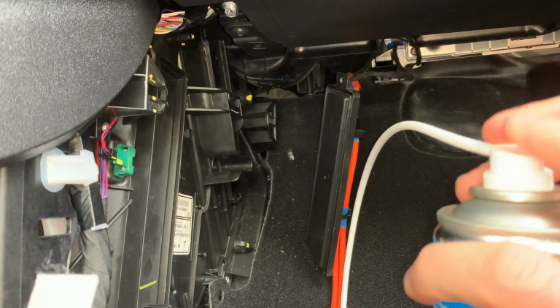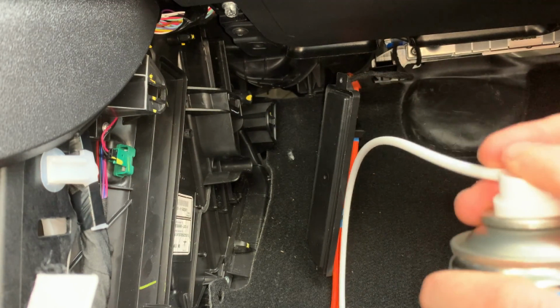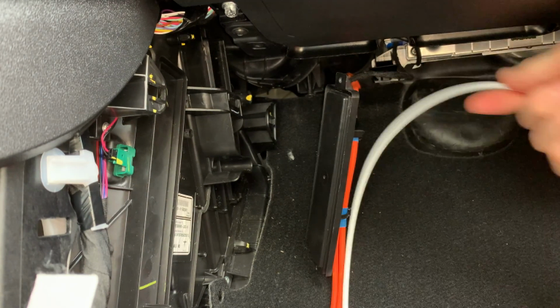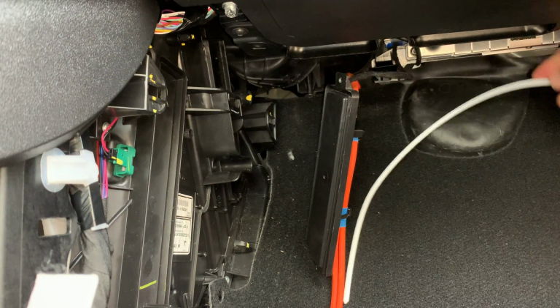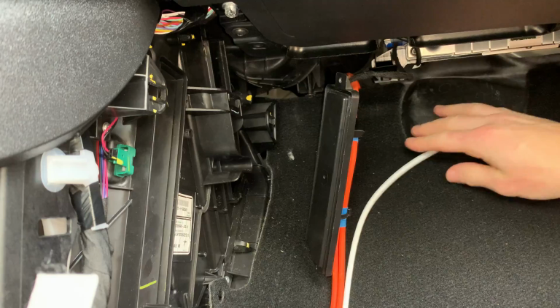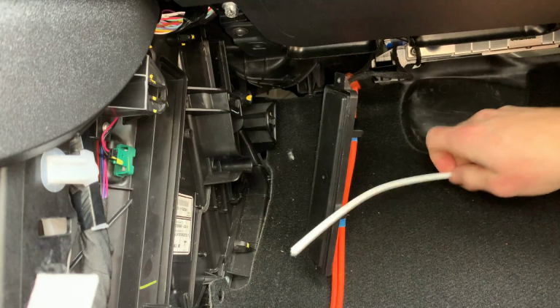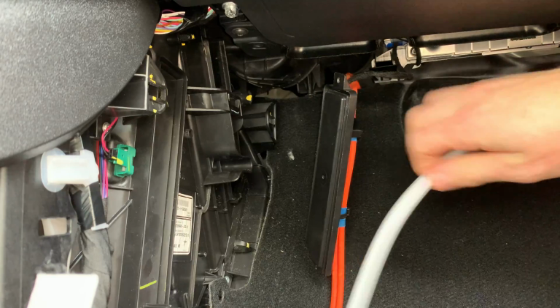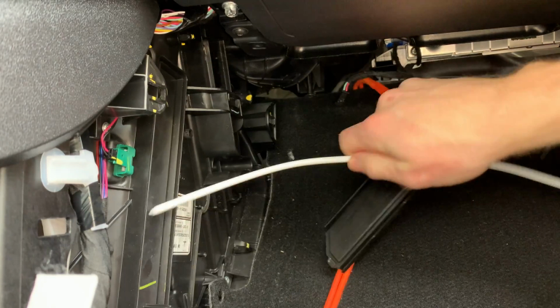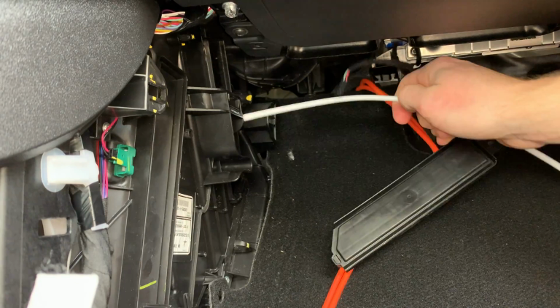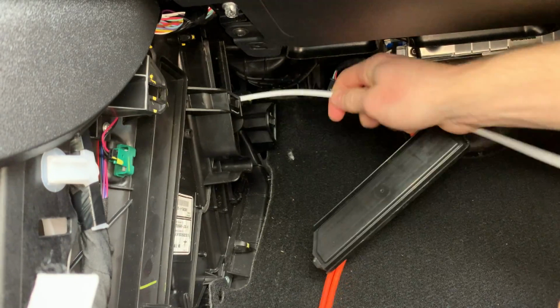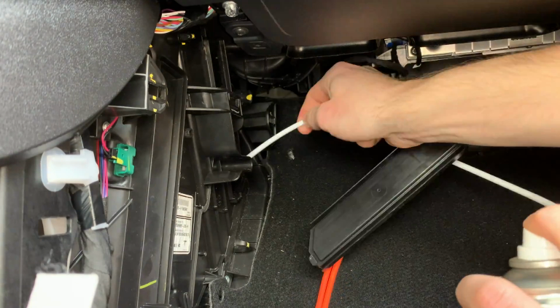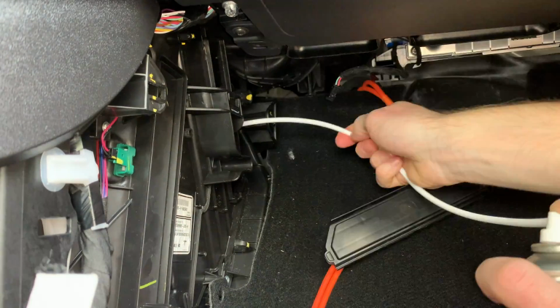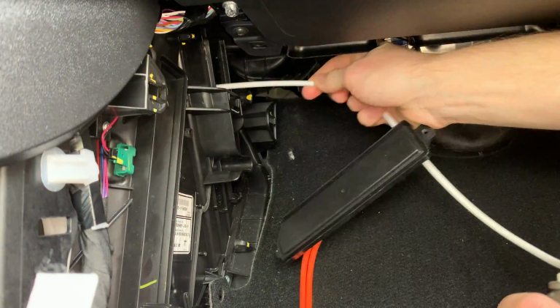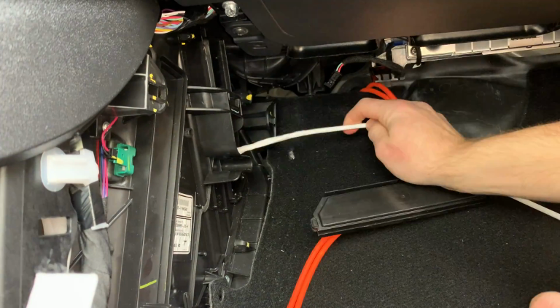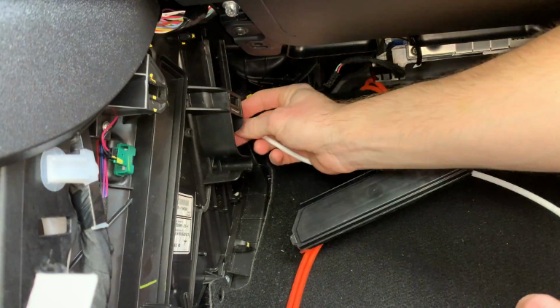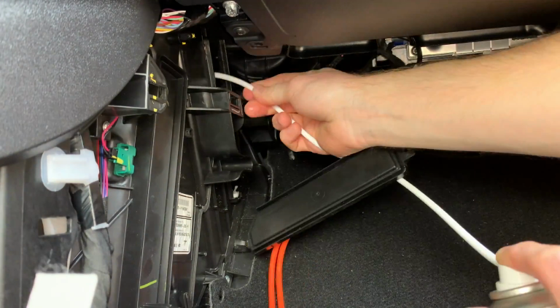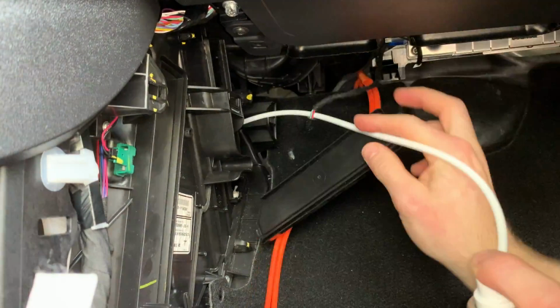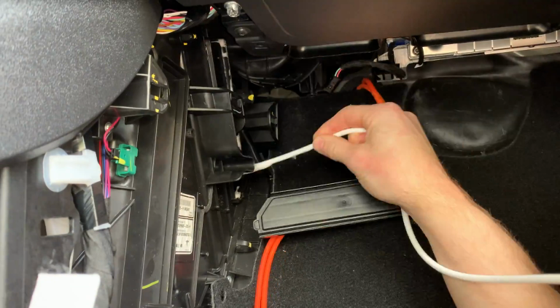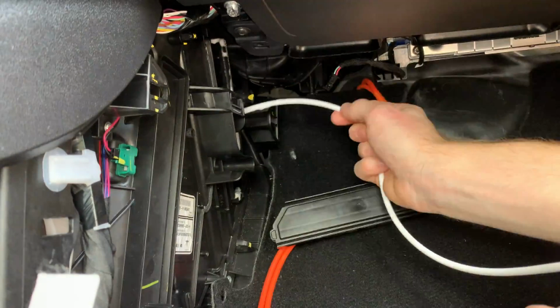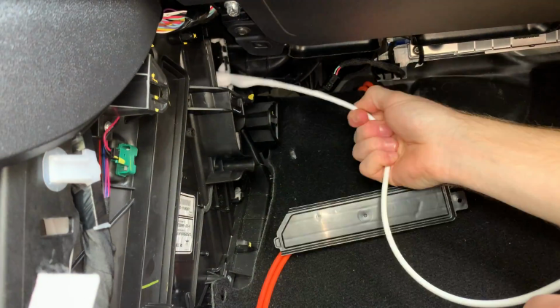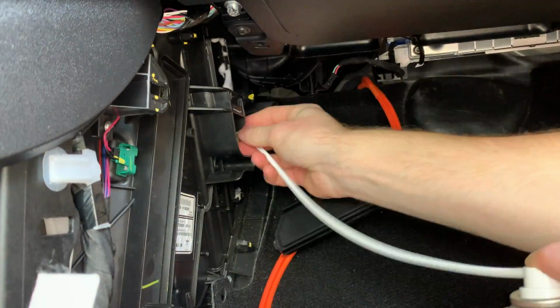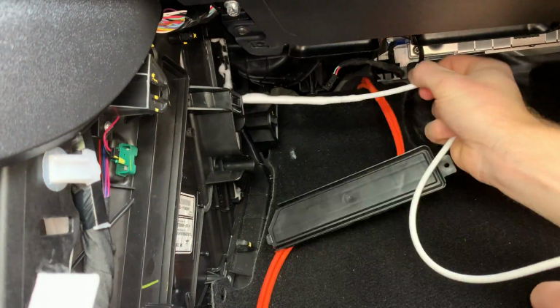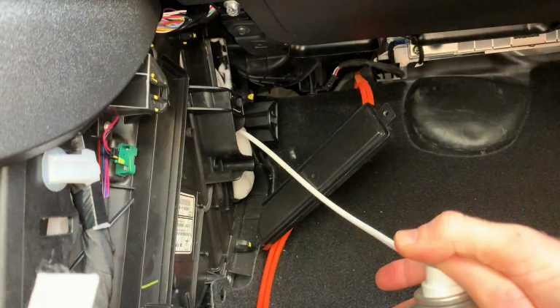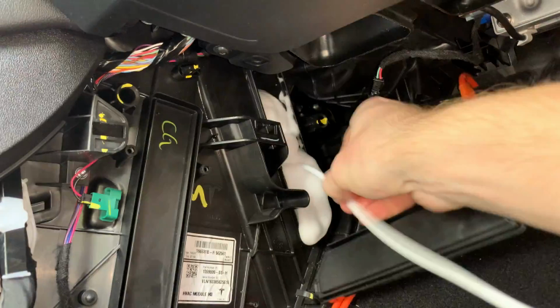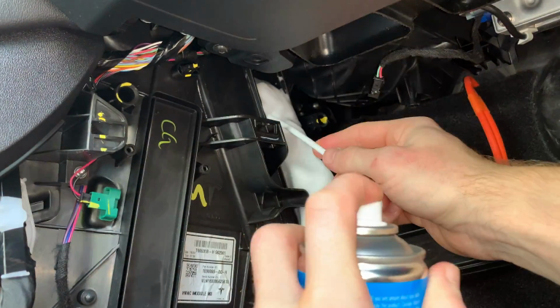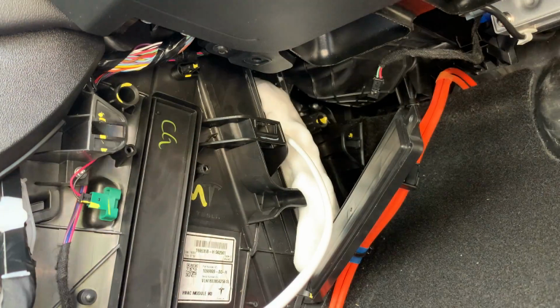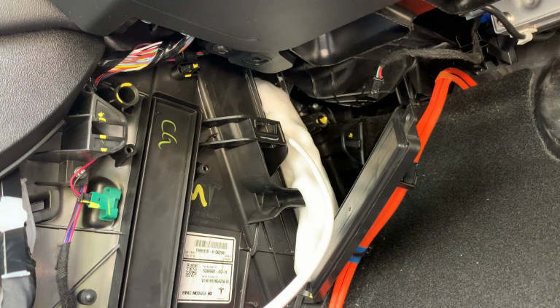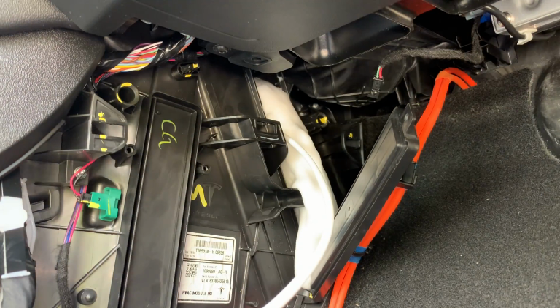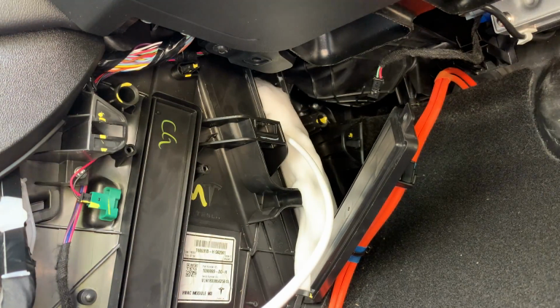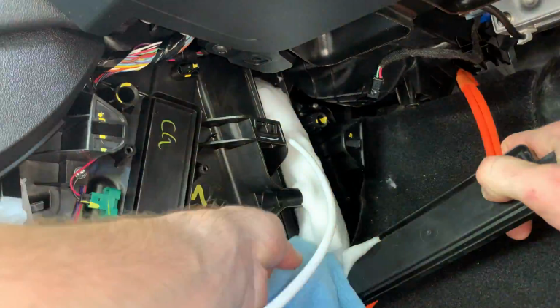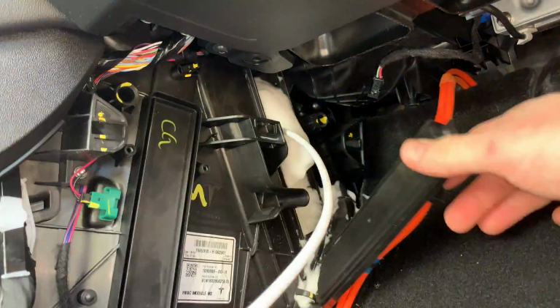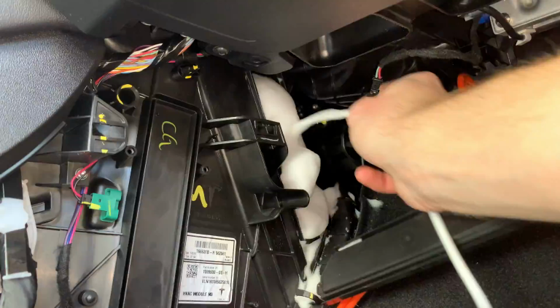When spraying this cleaner on the coils, be sure to turn off the fan and also the AC. The fumes are quite potent, so you may want to wear a mask to protect yourself. One container is more than enough — as you can see, it started running out the side.